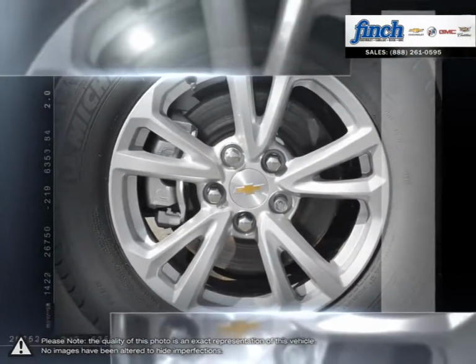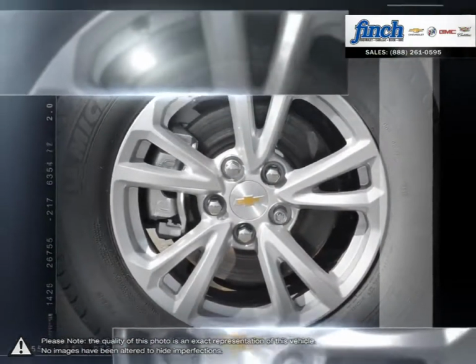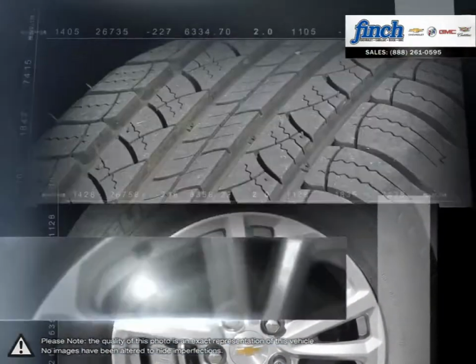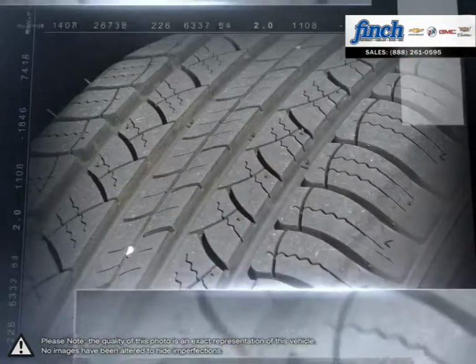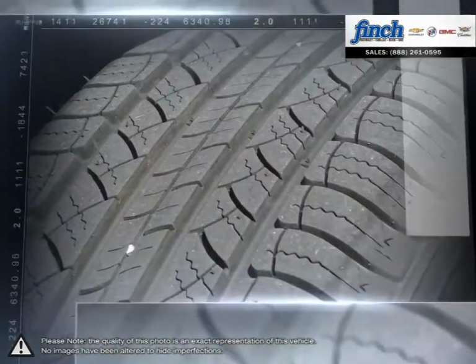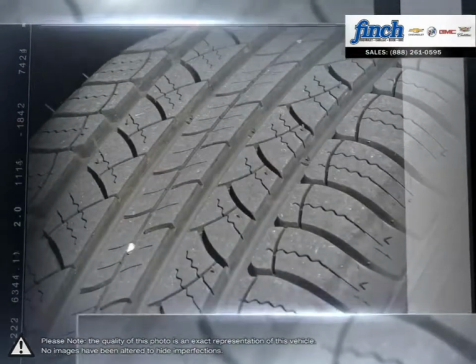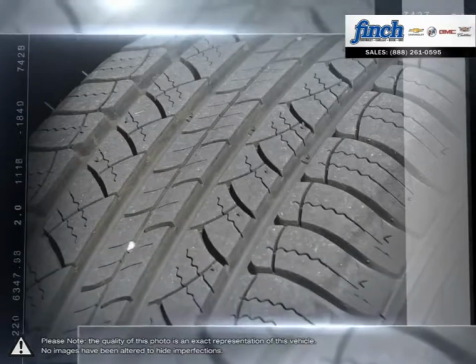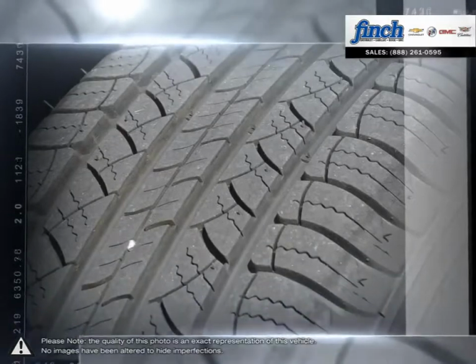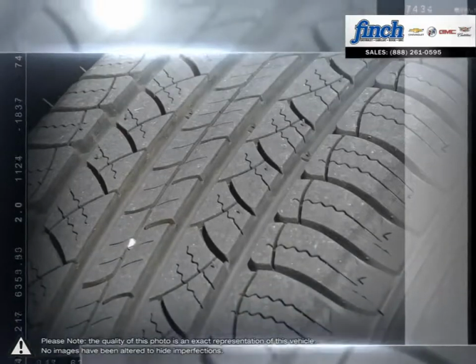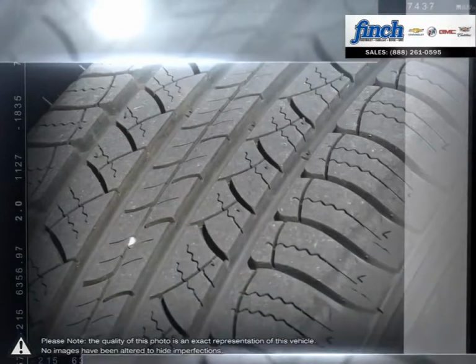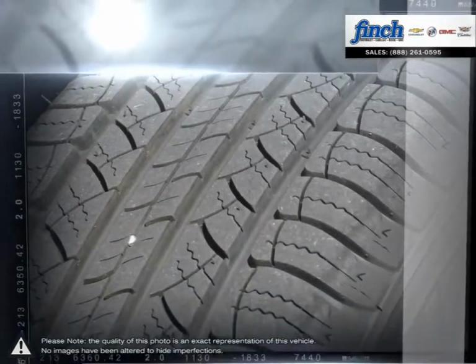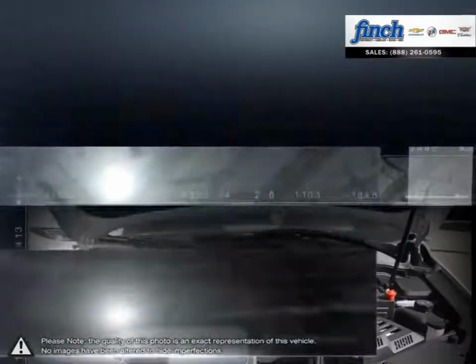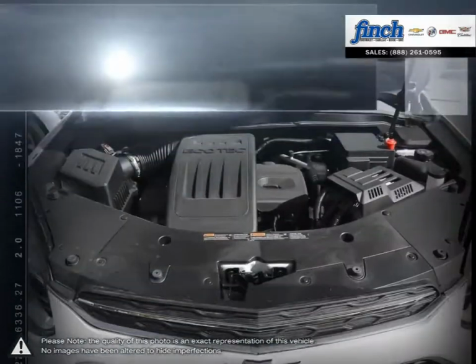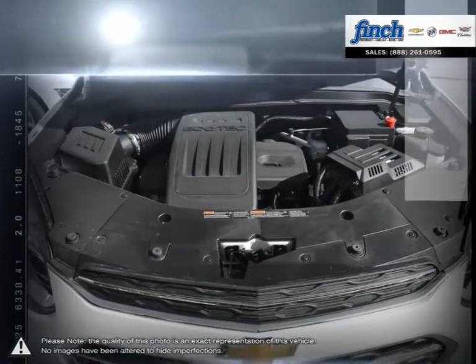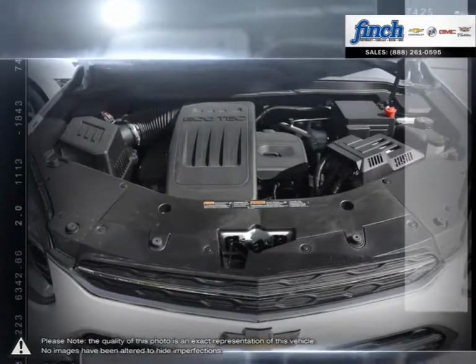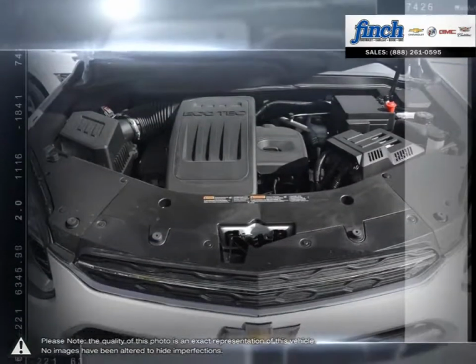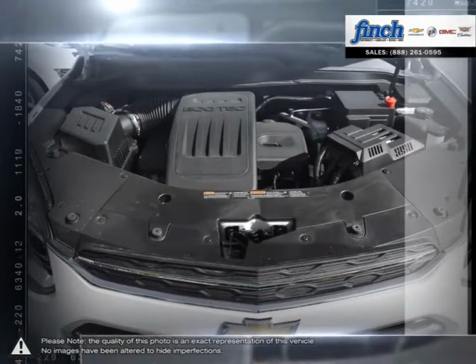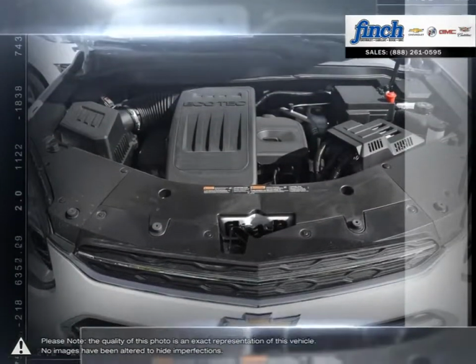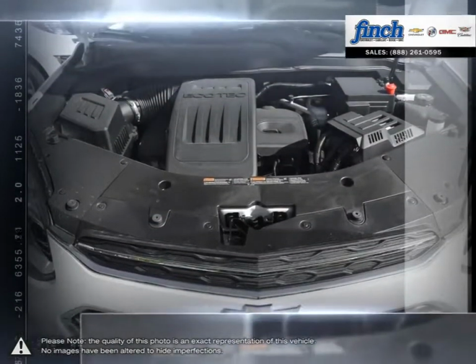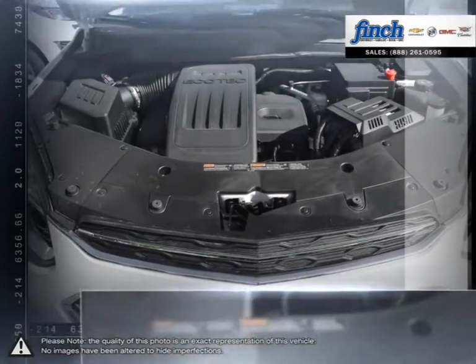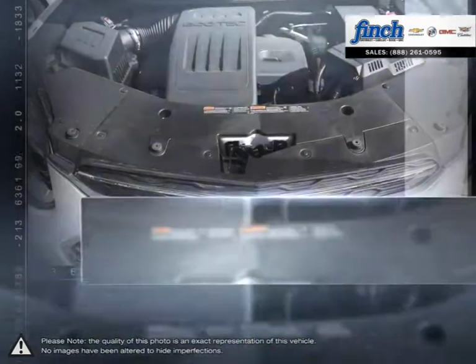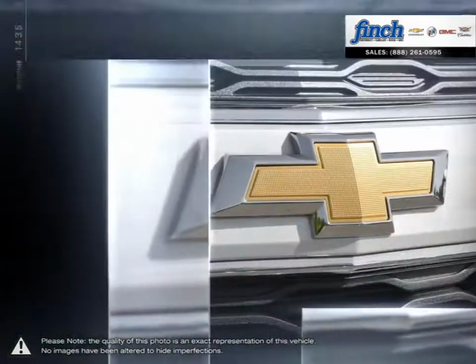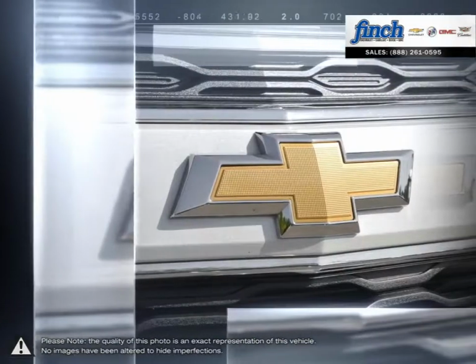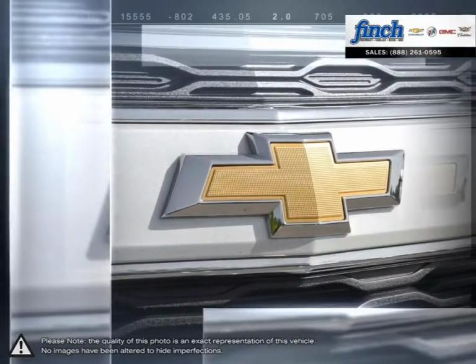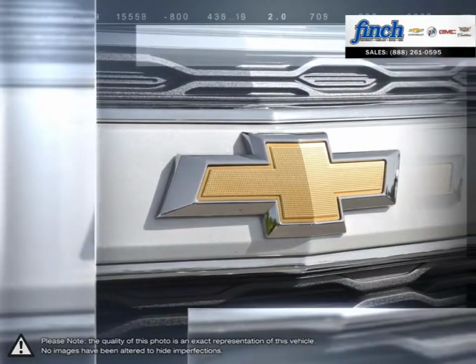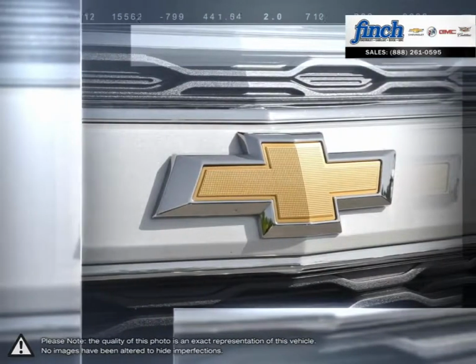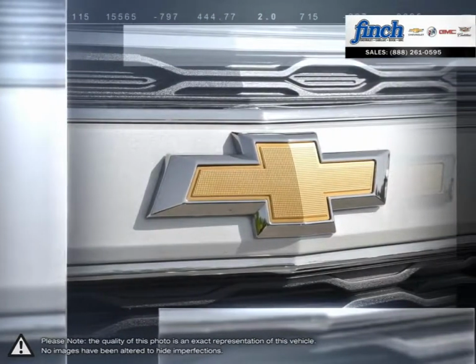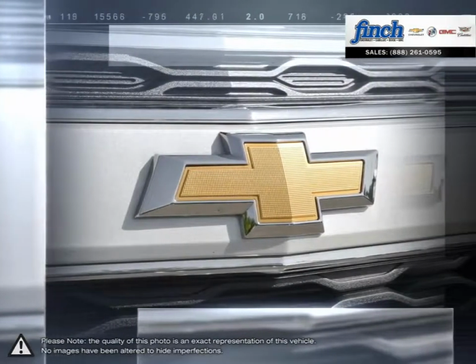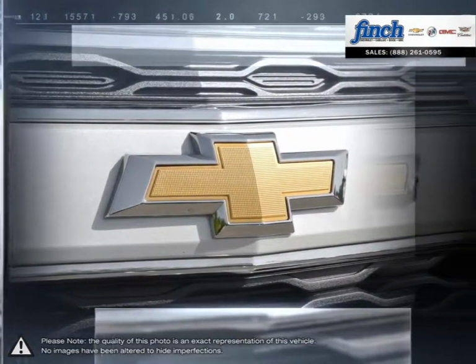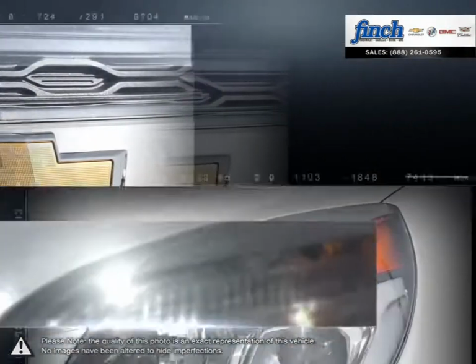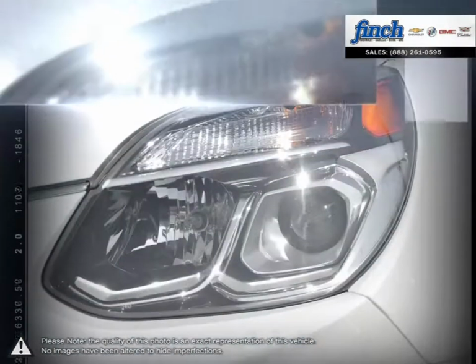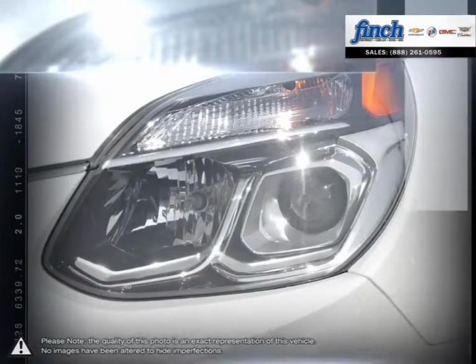With a fuel-efficient and powerful direct-injected Ecotec engine, enjoy the fuel economy of a compact car and all the capability of an SUV that will help you get the most out of each and every day.